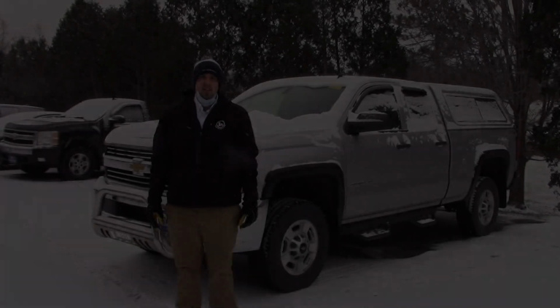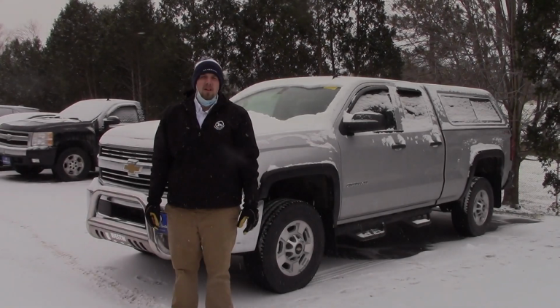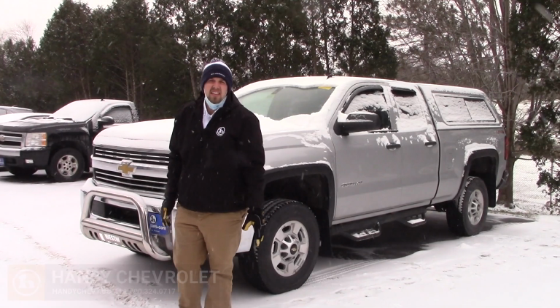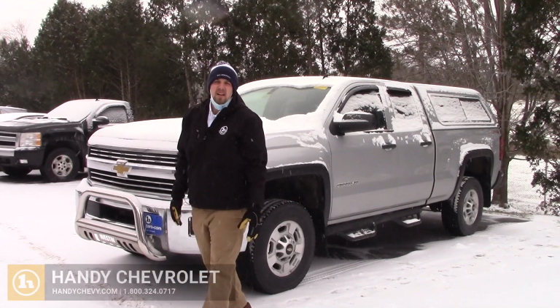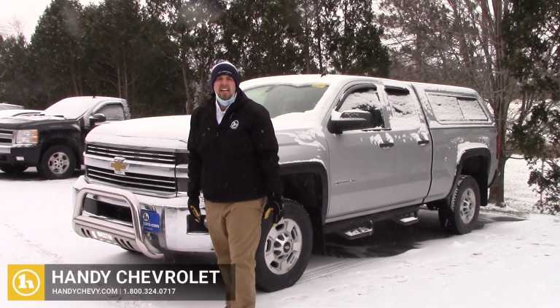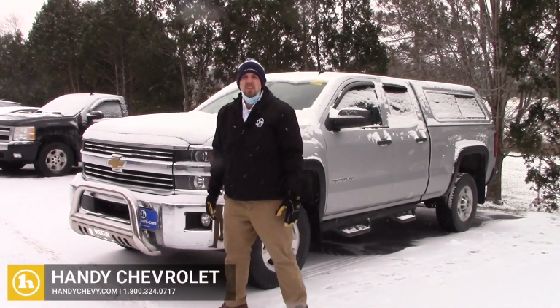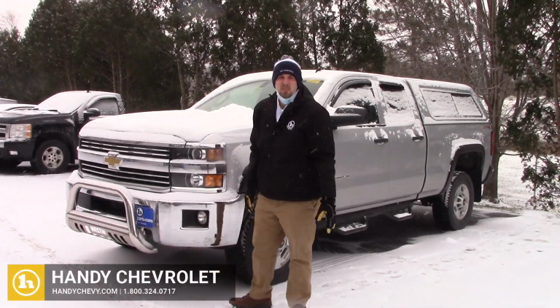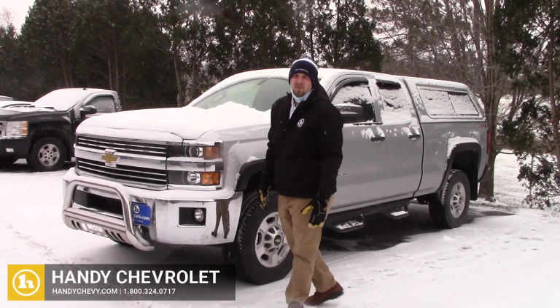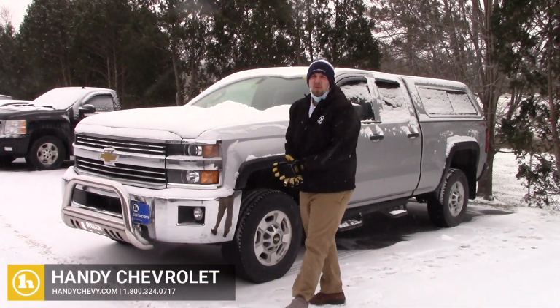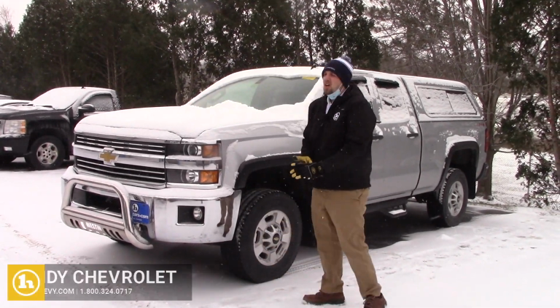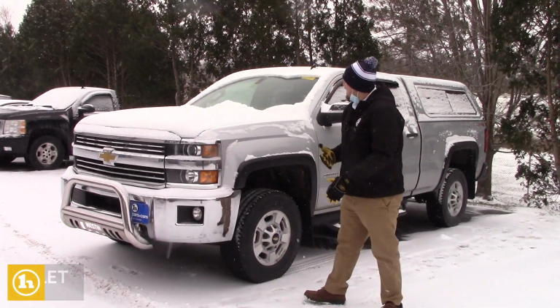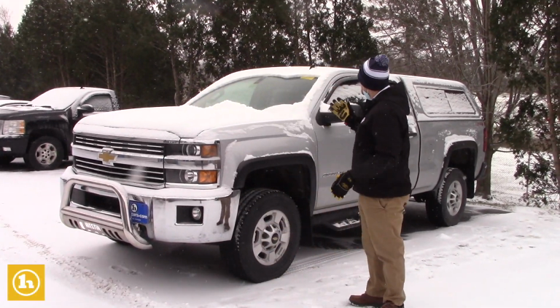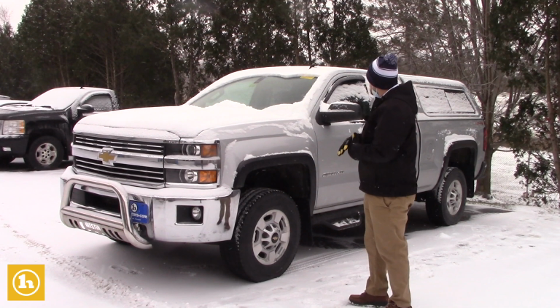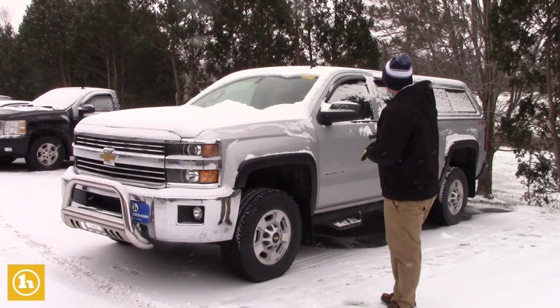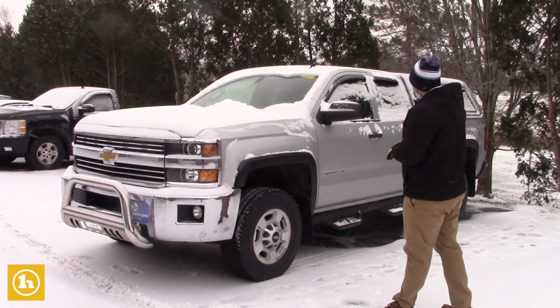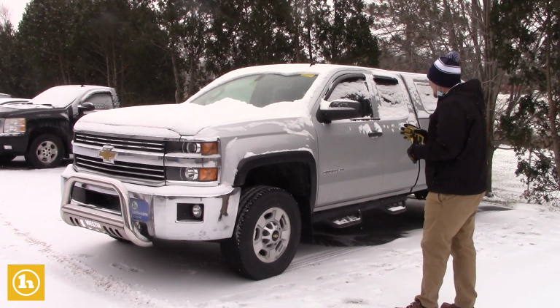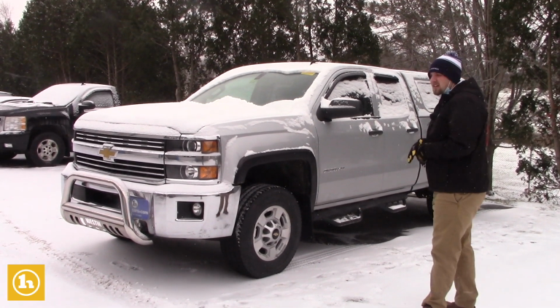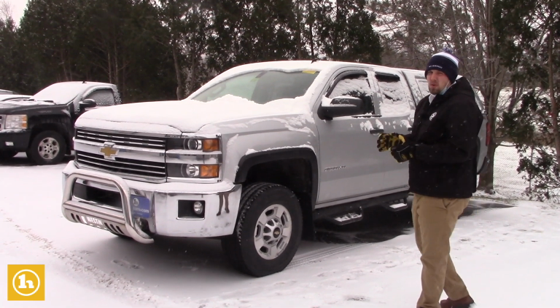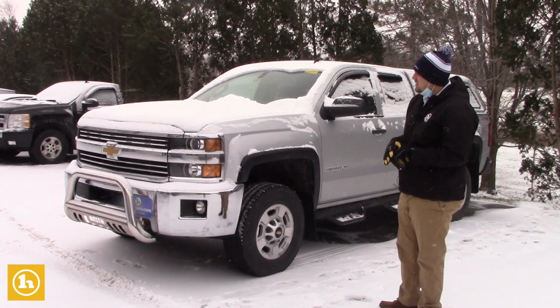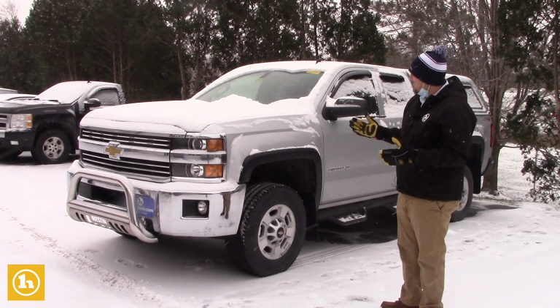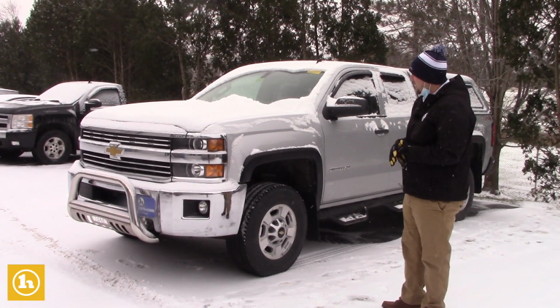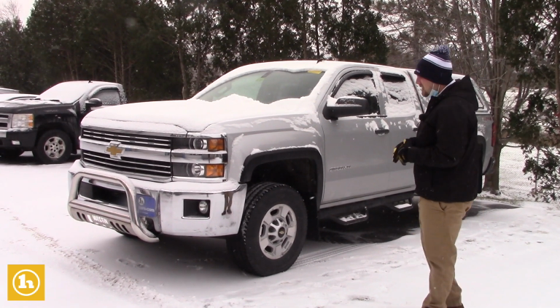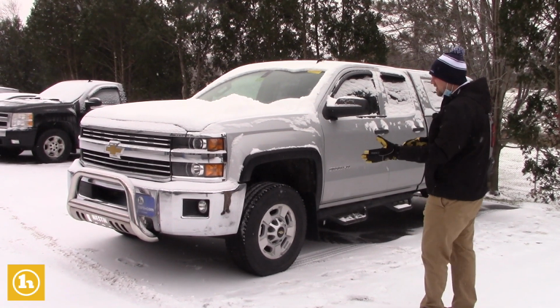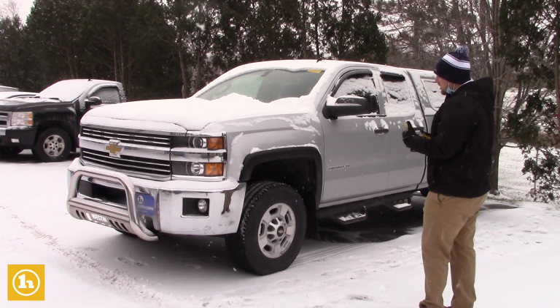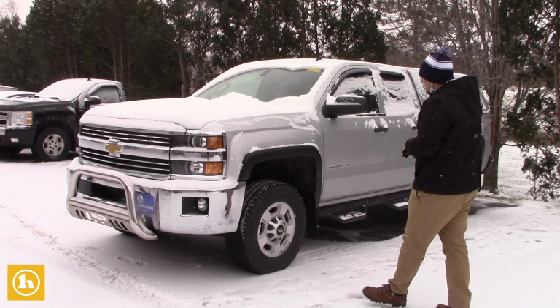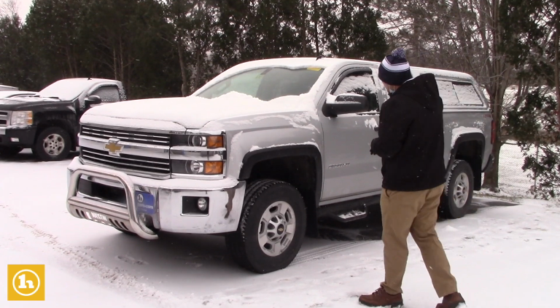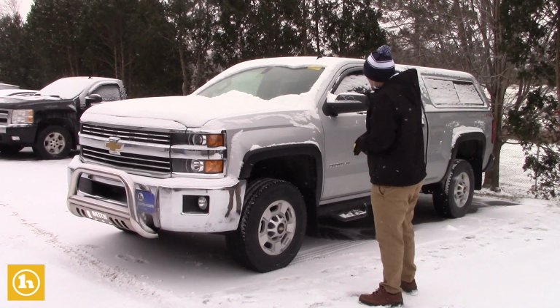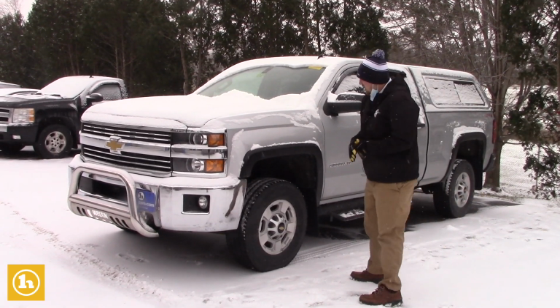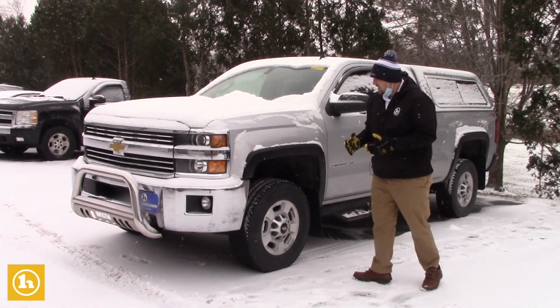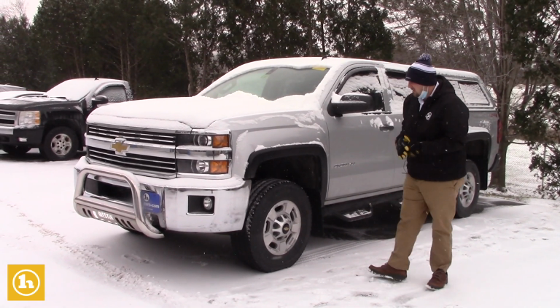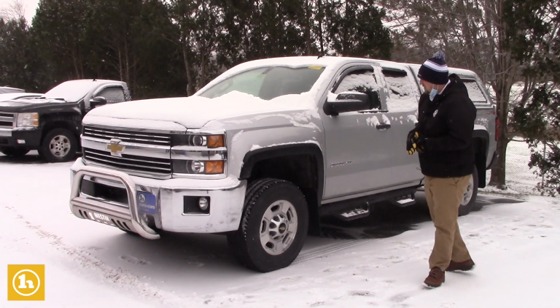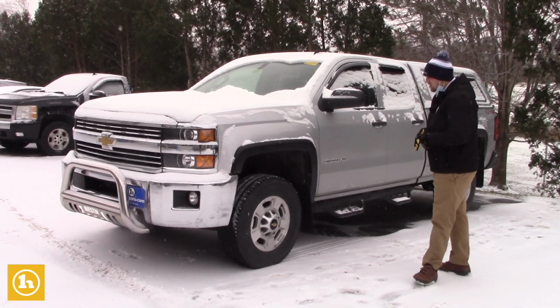Good morning McKinley. This is Brendan here at Handy Chevrolet. We just spoke on the phone a little while ago in regards to this 2015 2500 that you inquired on. I just wanted to send you a quick video so that way you can get a little closer walk around of this truck and make sure it's something that you're interested in.